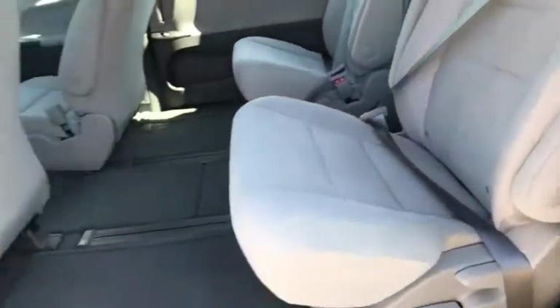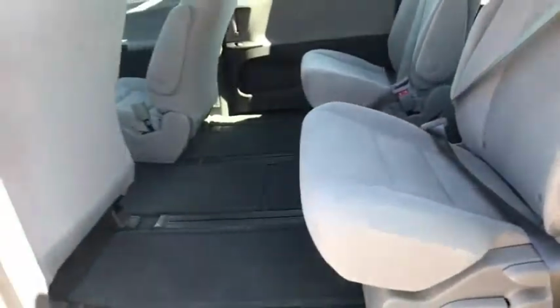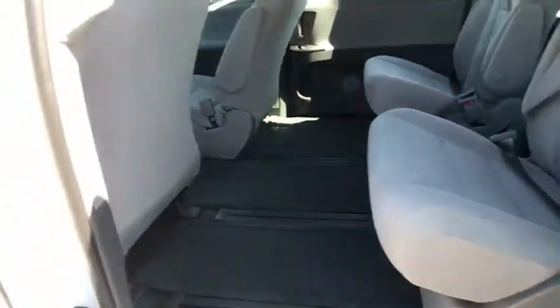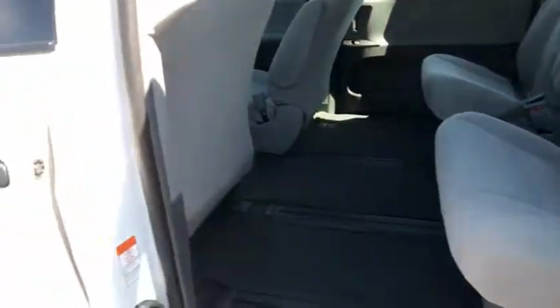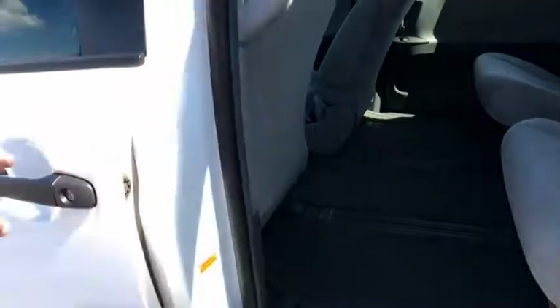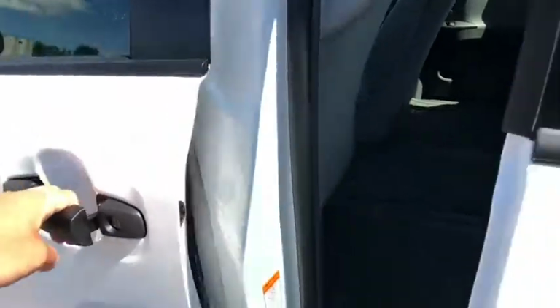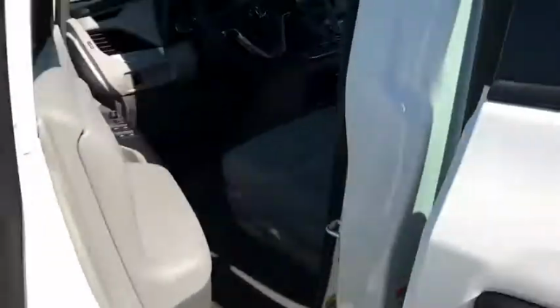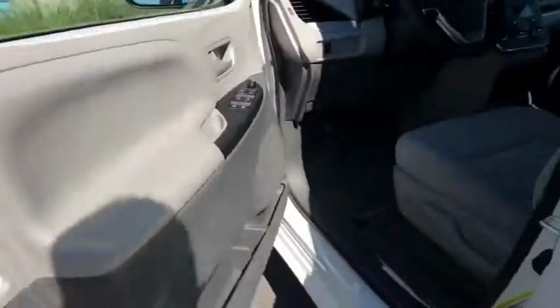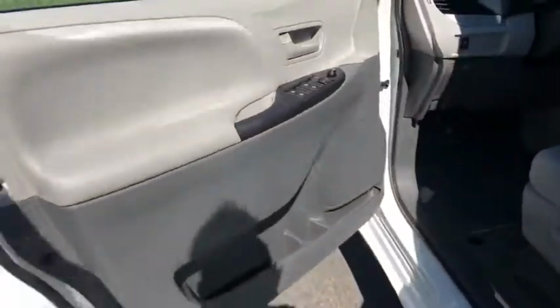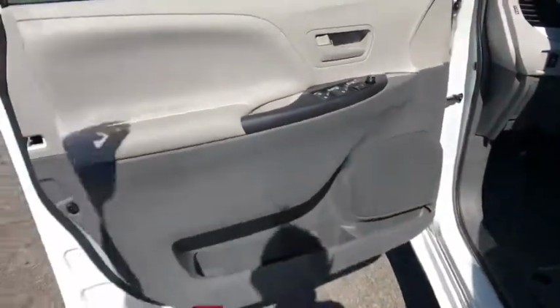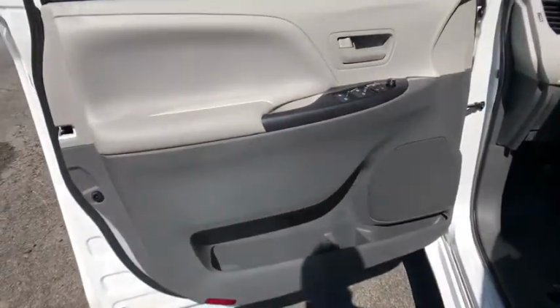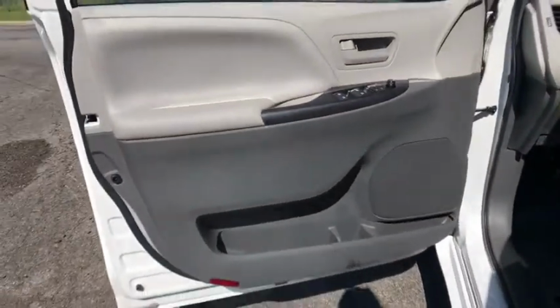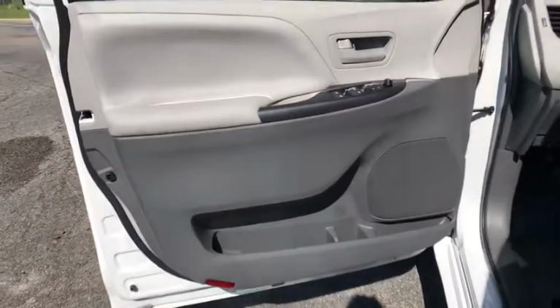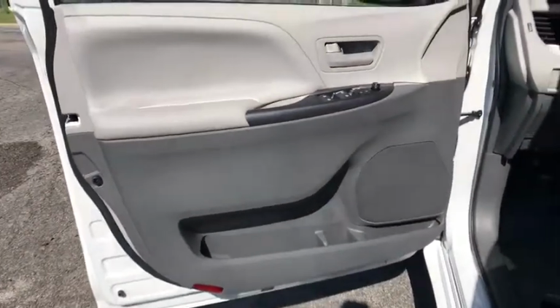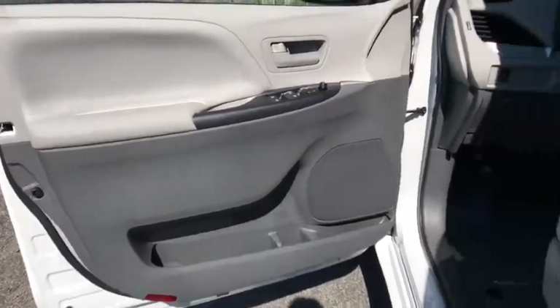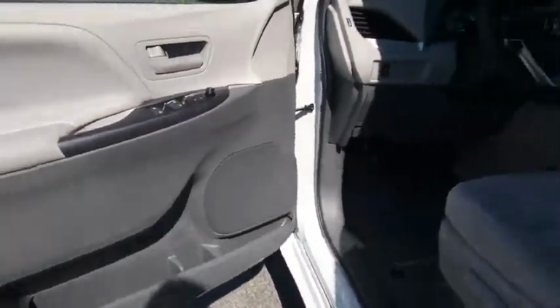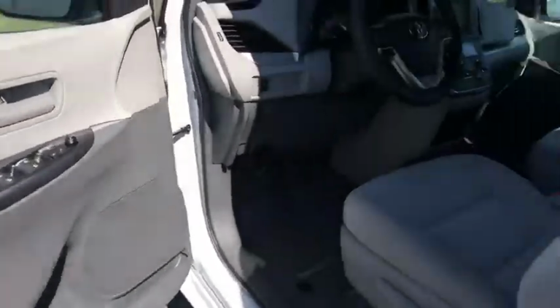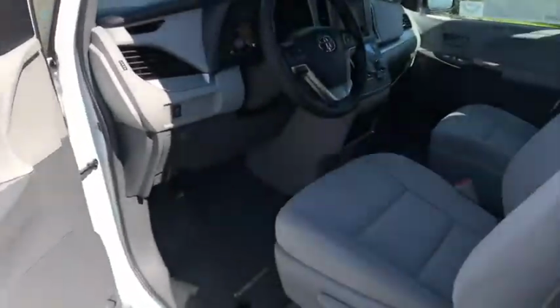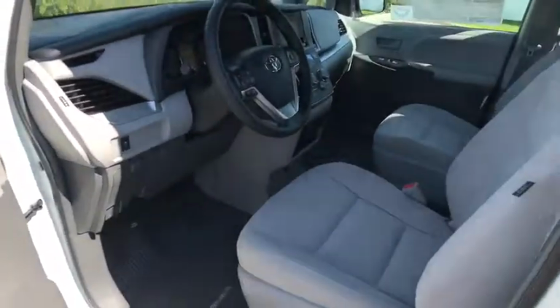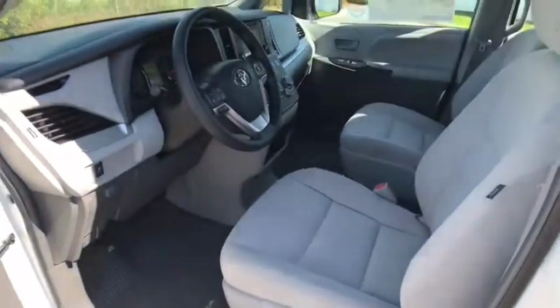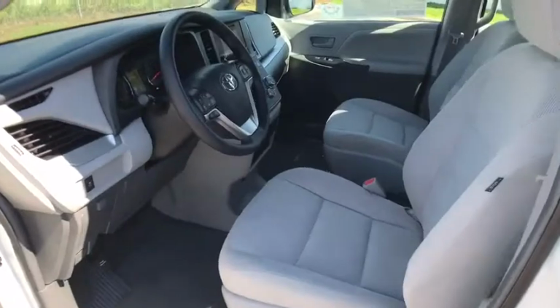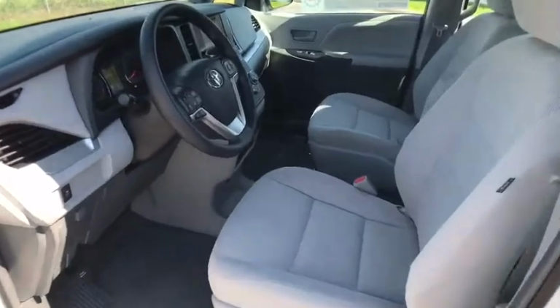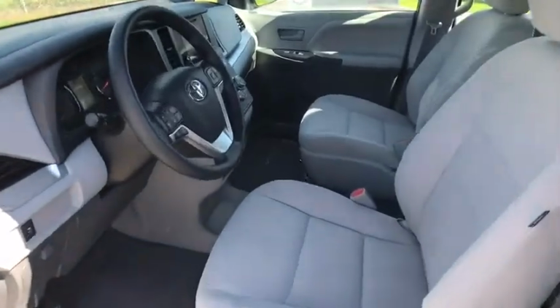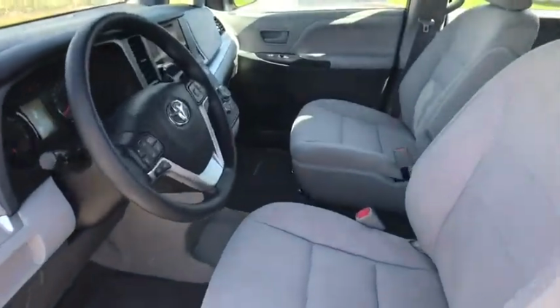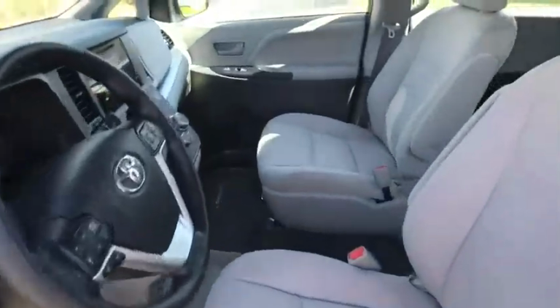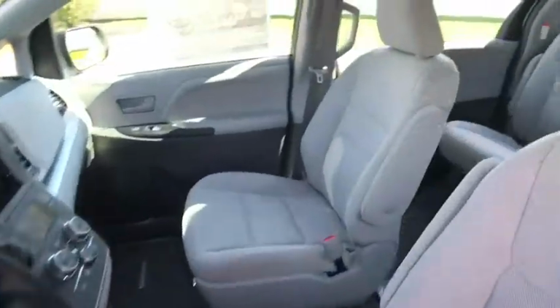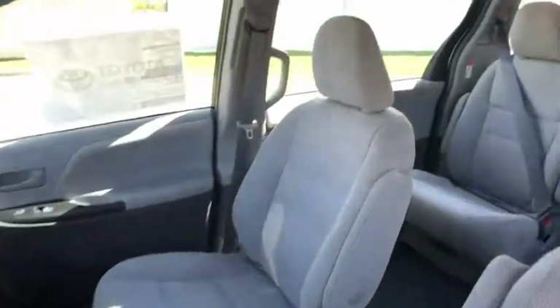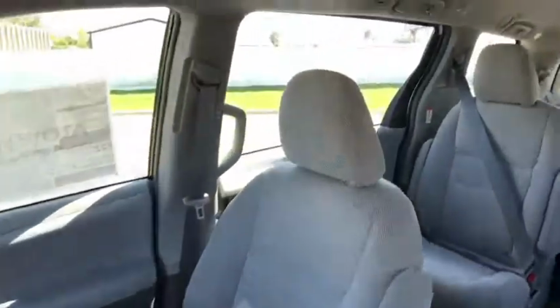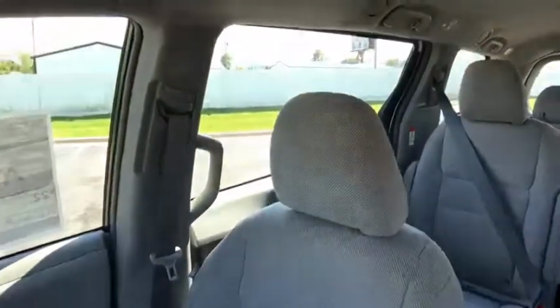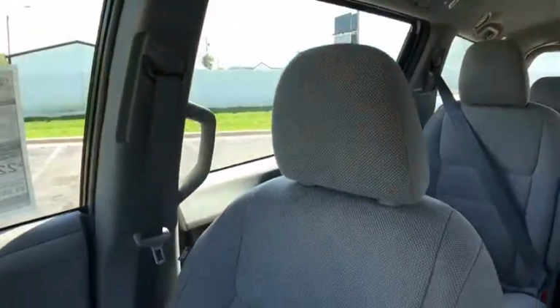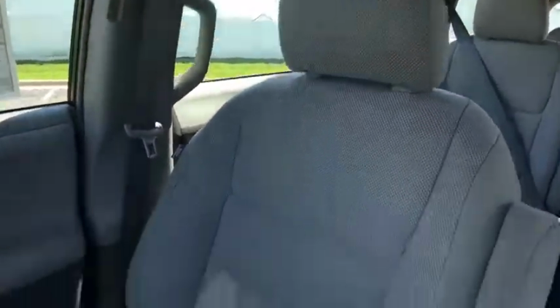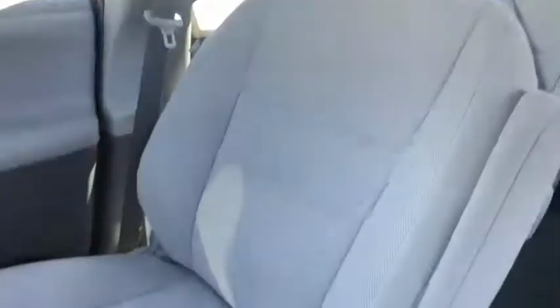Overhead console, remote keyless entry, panic alarm, driver vanity mirror, cloth seats, front bucket seats, front reading lamps. Your new ride is just a phone call away.